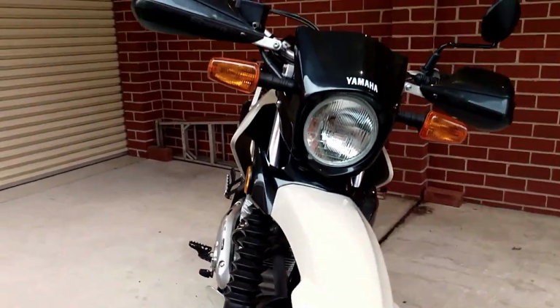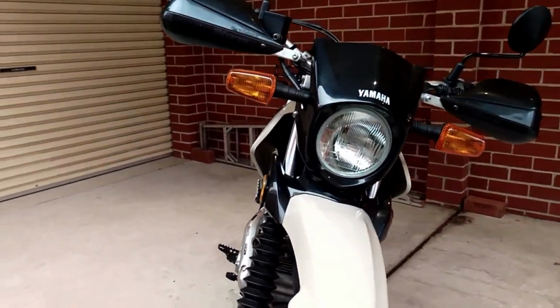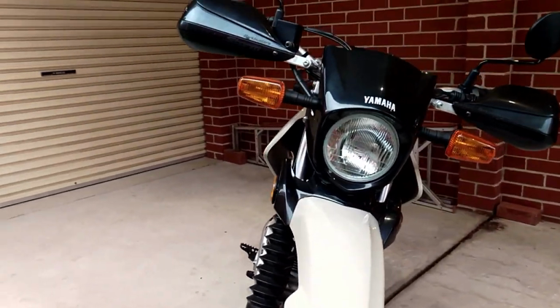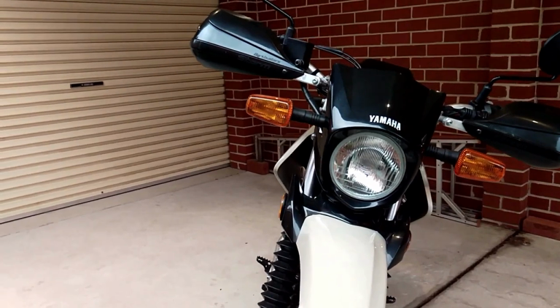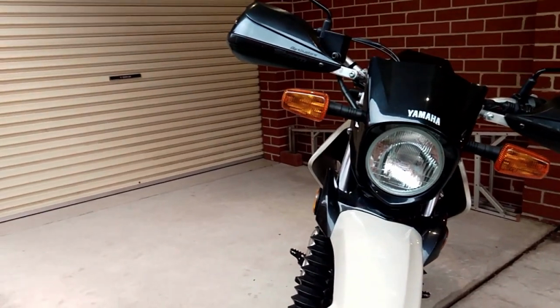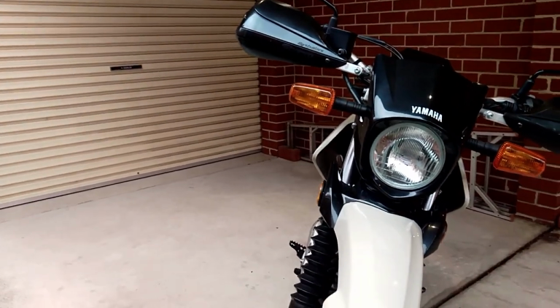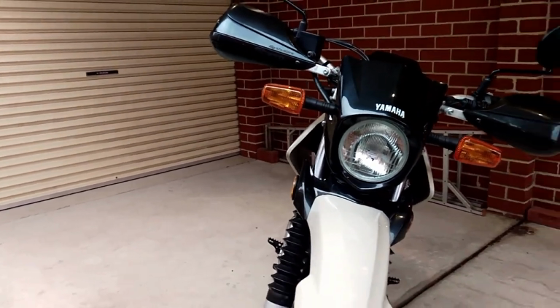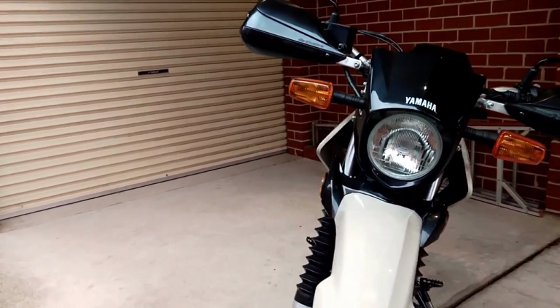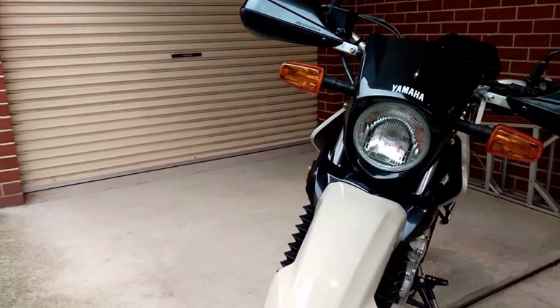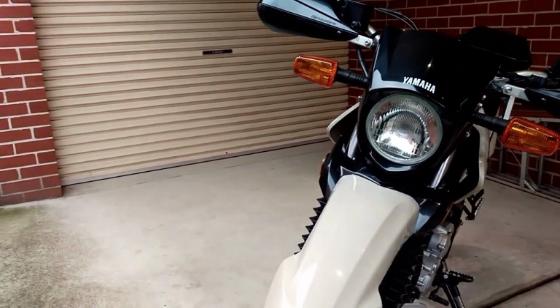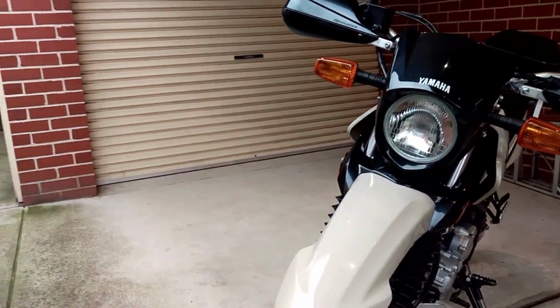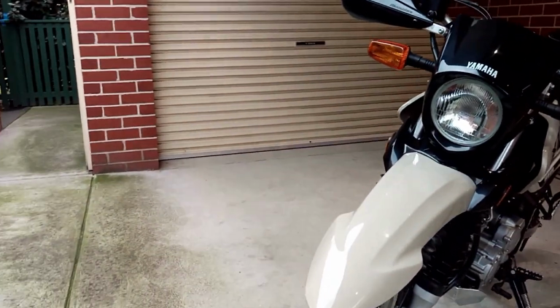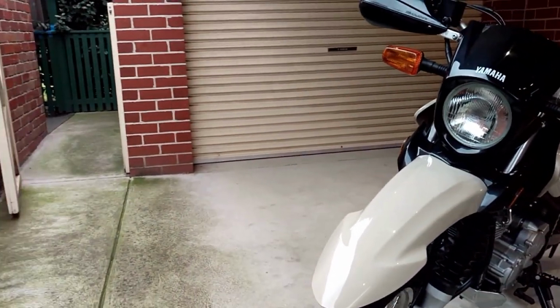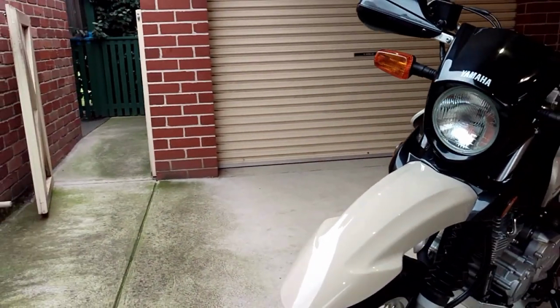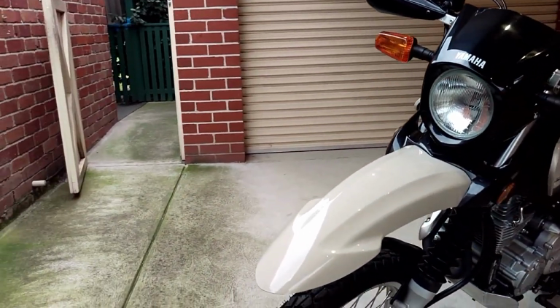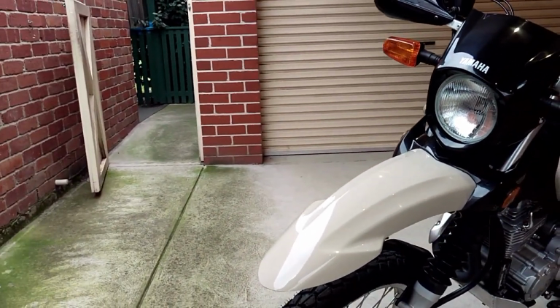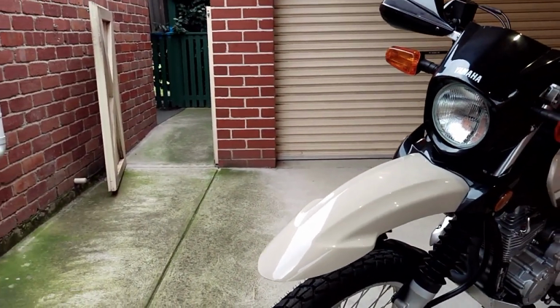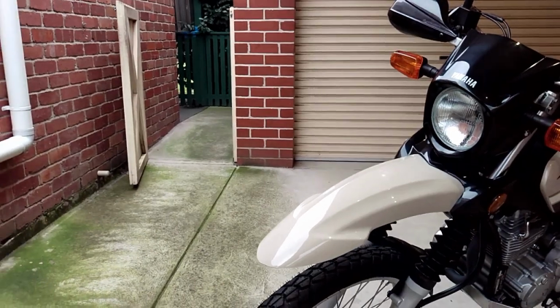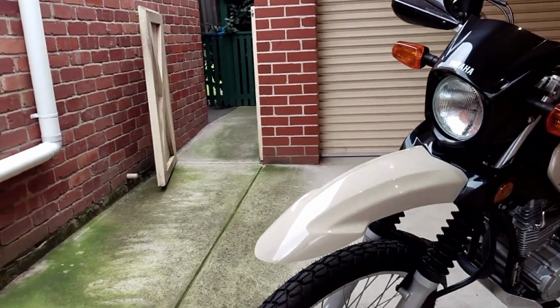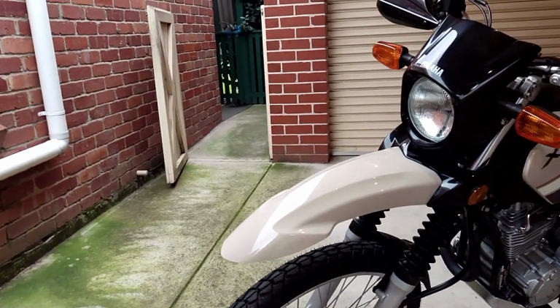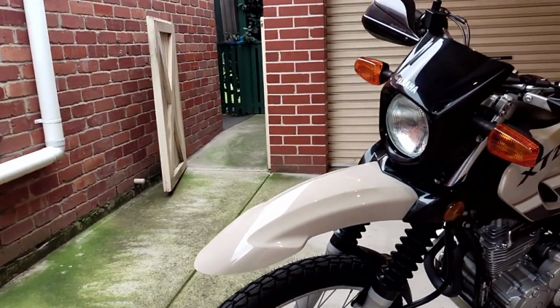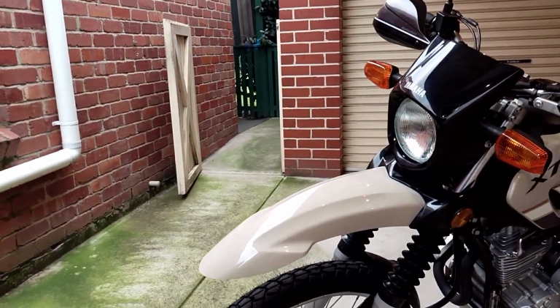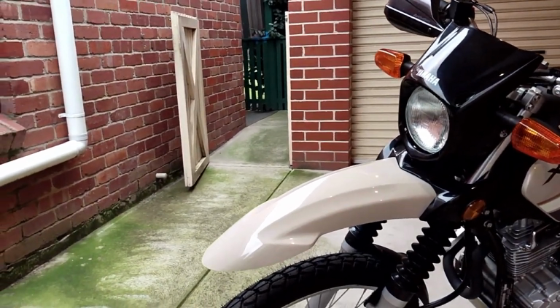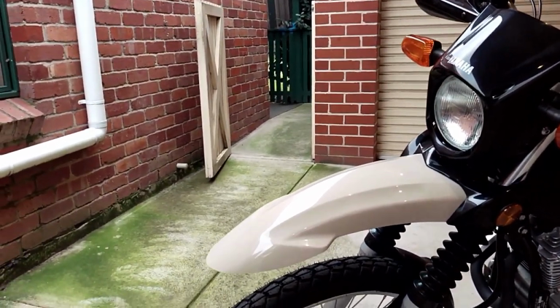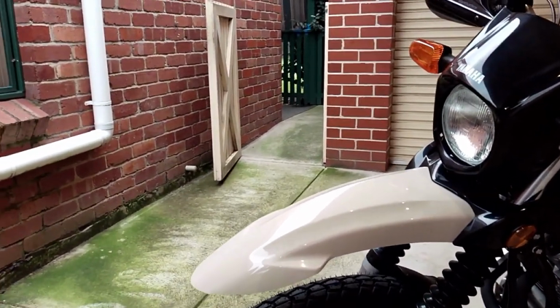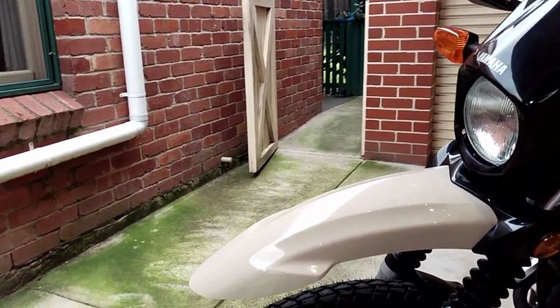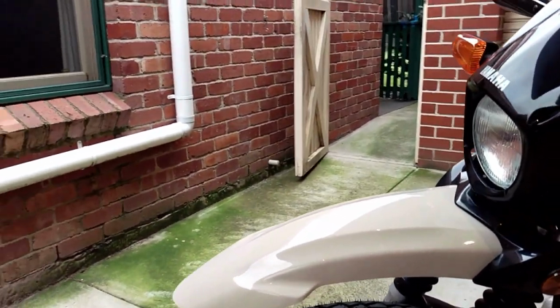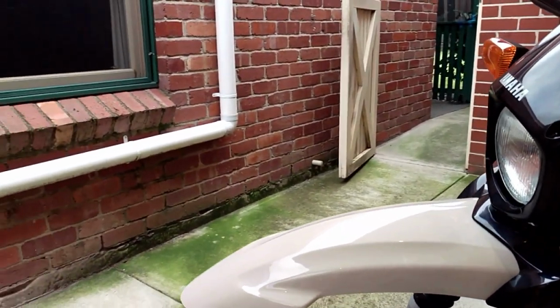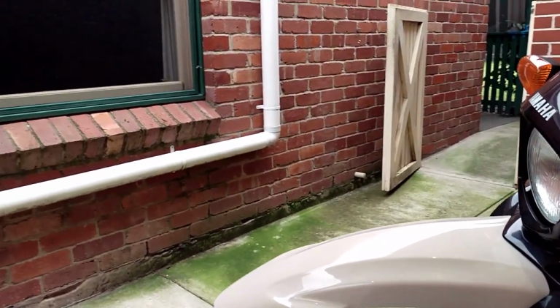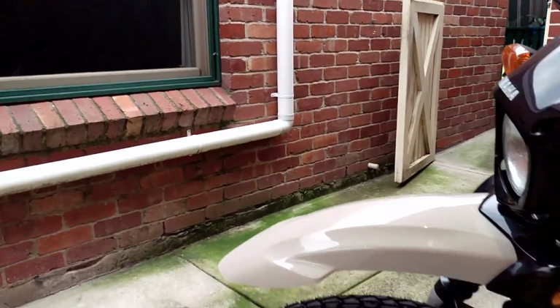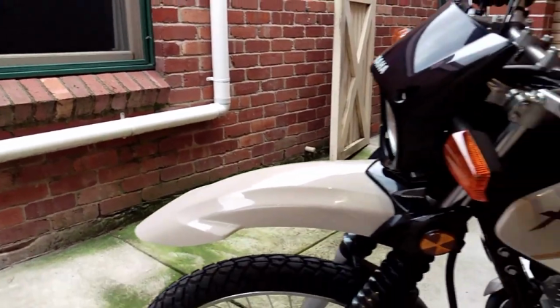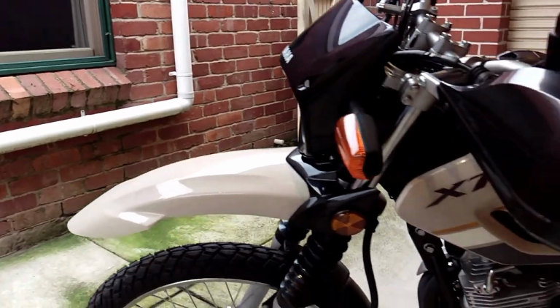you don't feel unsafe or vulnerable at any time whilst riding on a highway or freeway, although I would never recommend riding two-up on it.